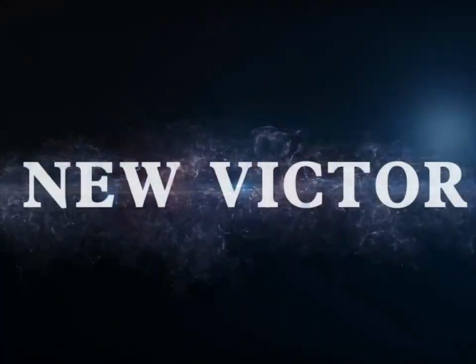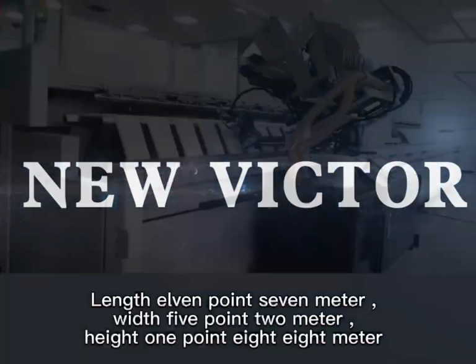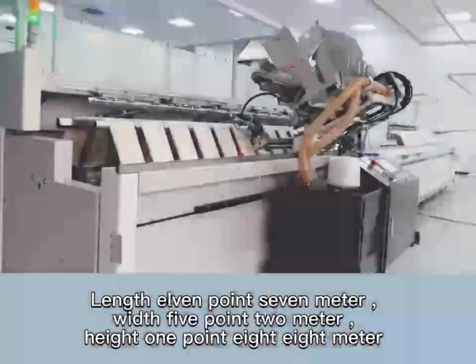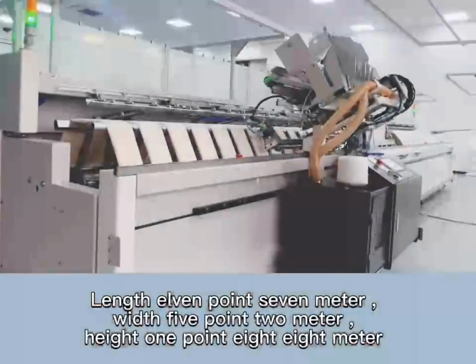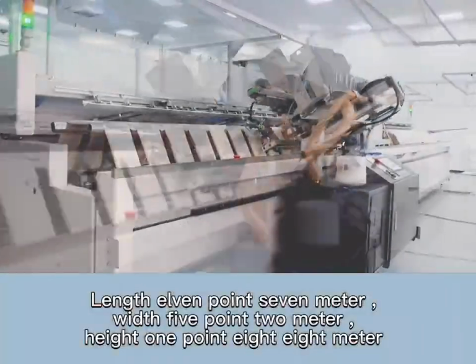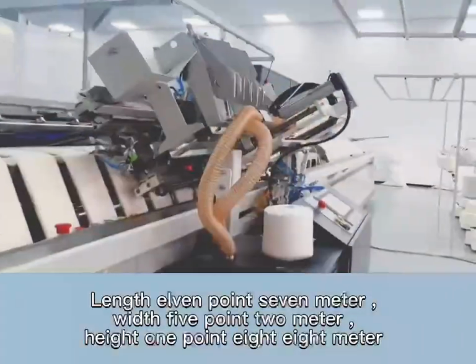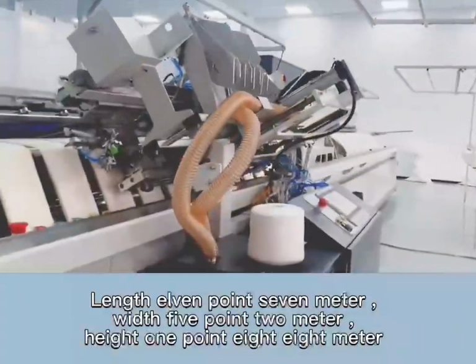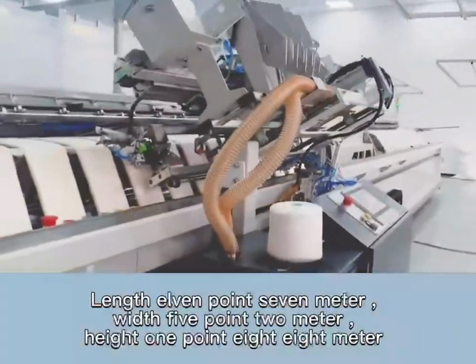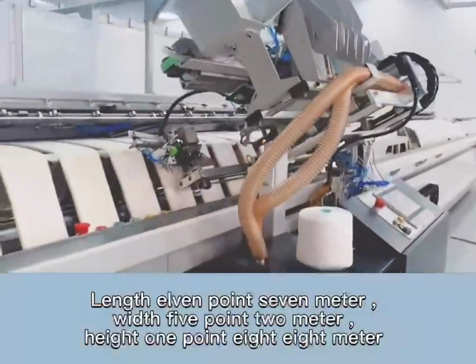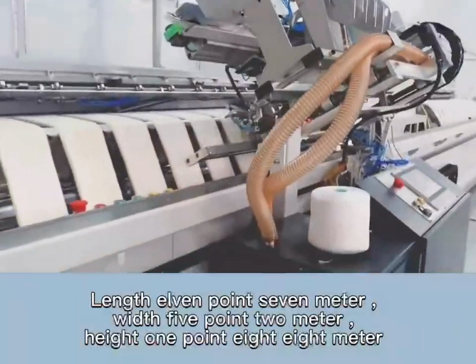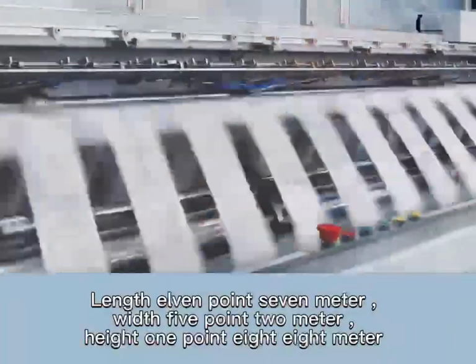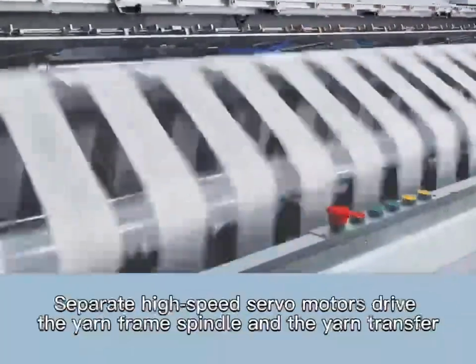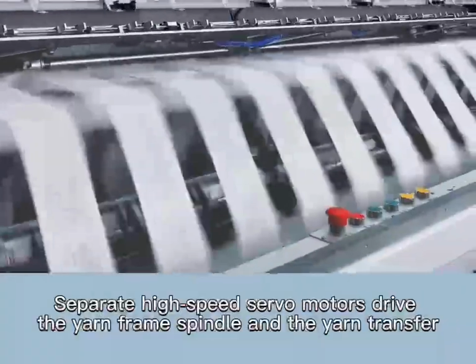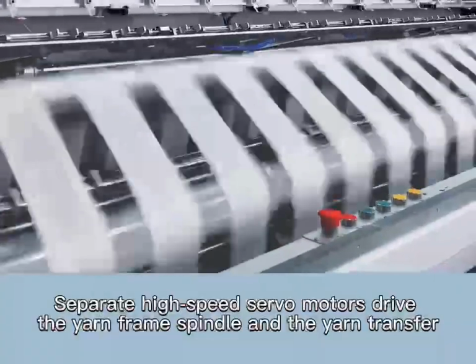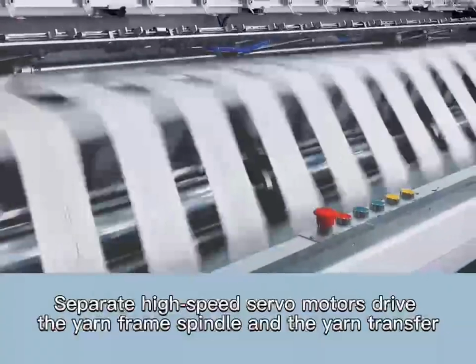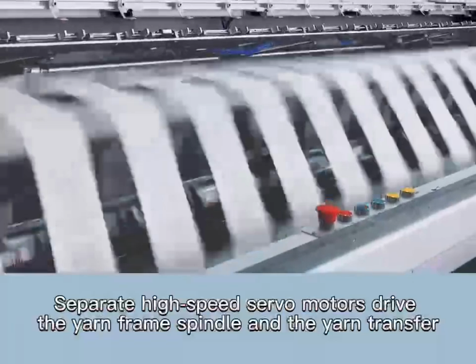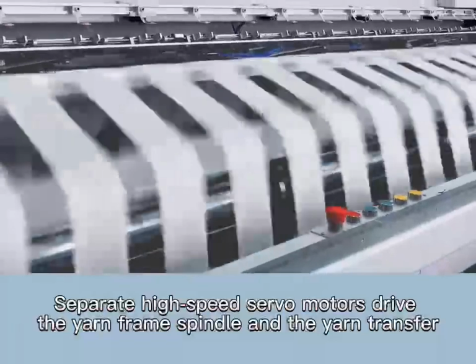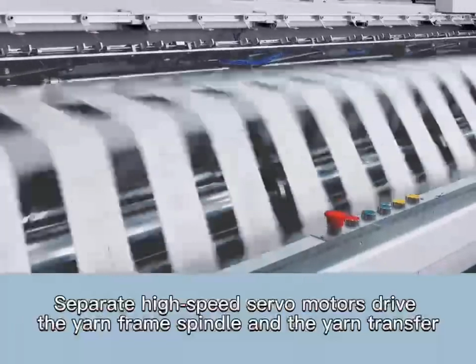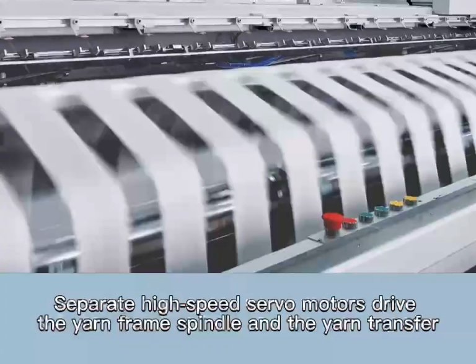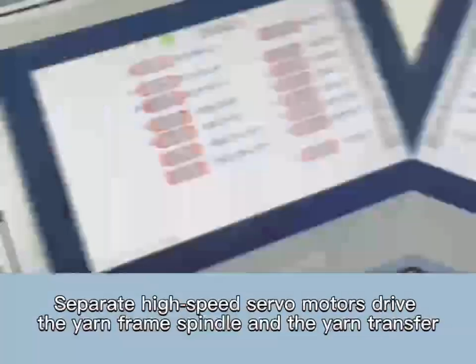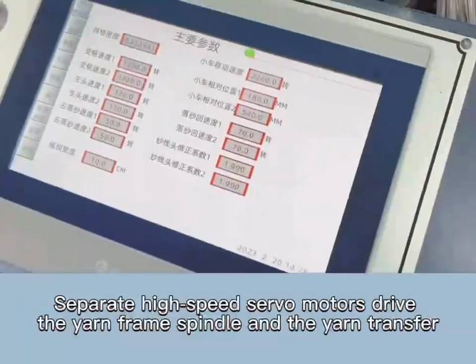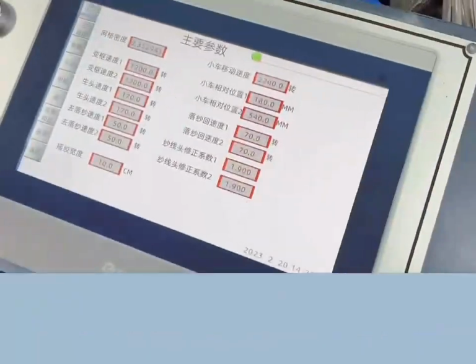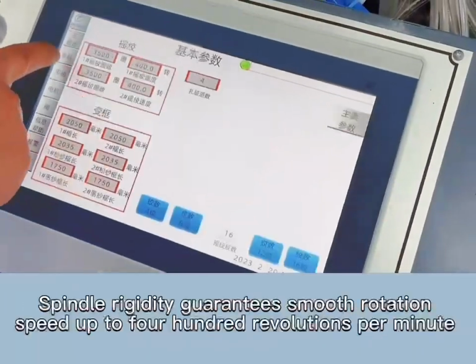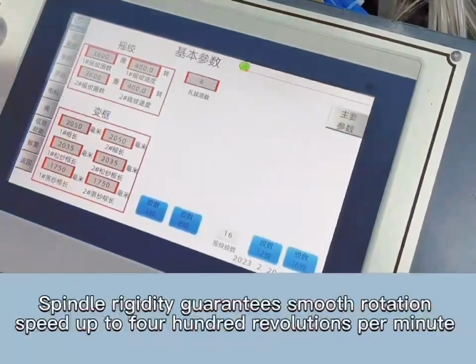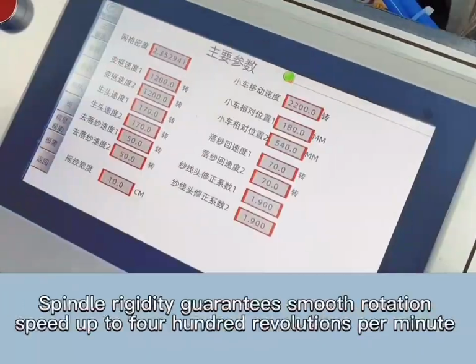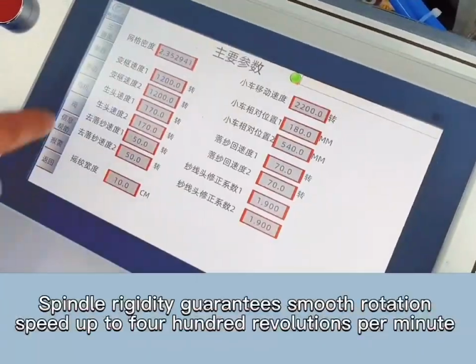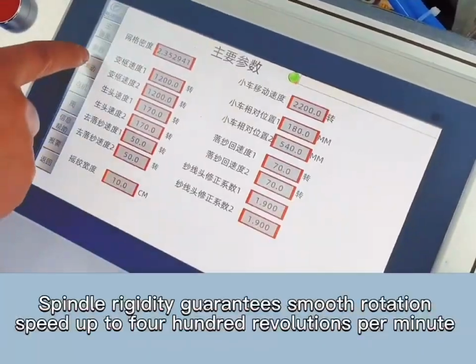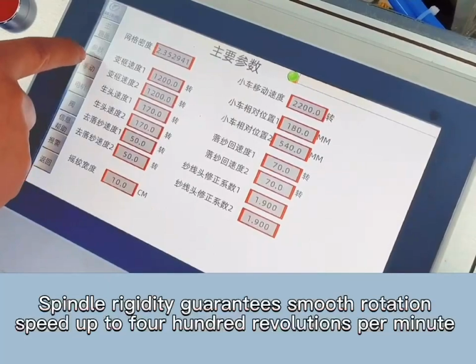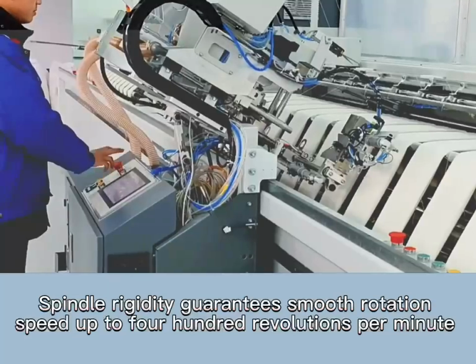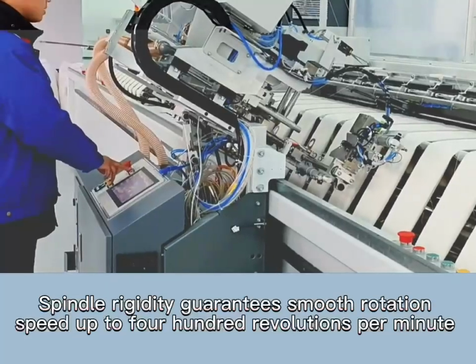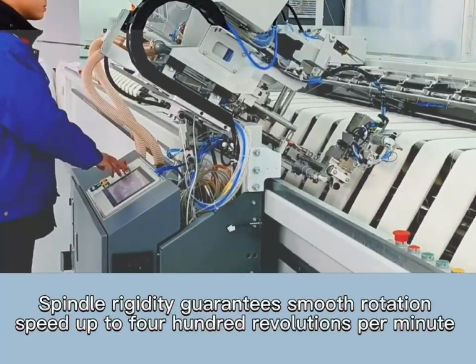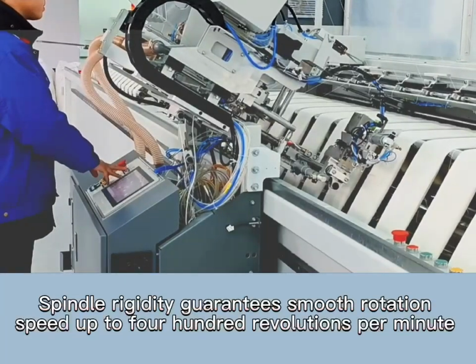Length 11.7 meter, width 5.2 meter, height 1.88 meter. Separate high-speed servo motors drive the yarn frame, spindle, and yarn transfer. Spindle rigidity guarantees smooth rotation, with speed up to 400 revolutions per minute.